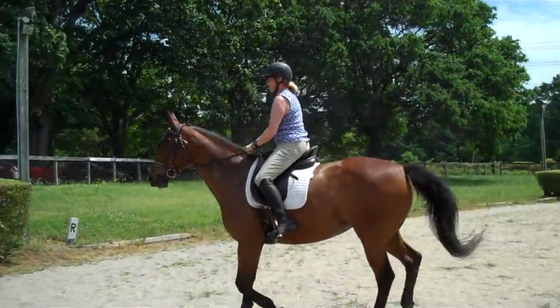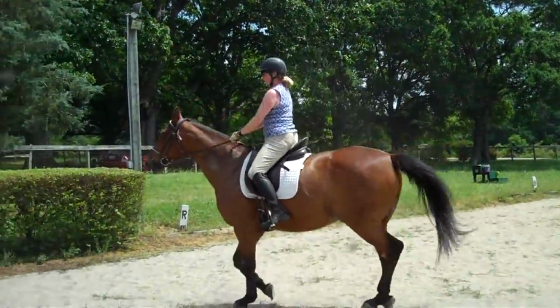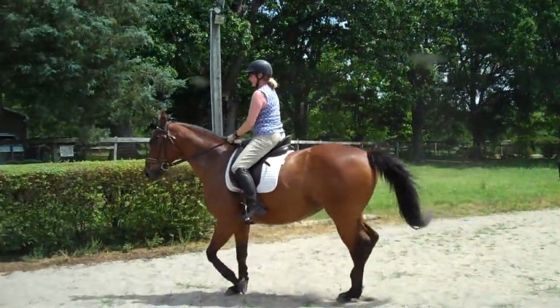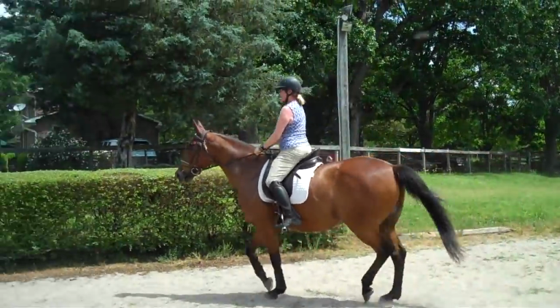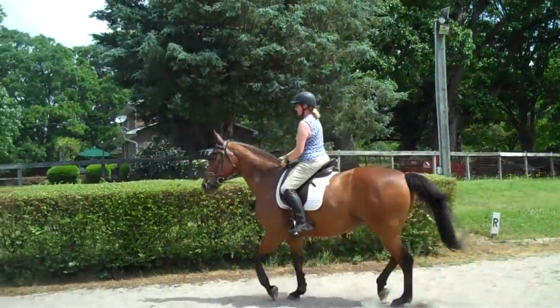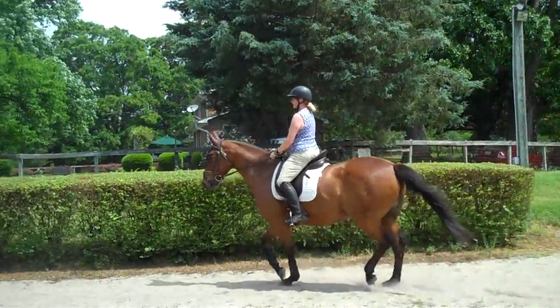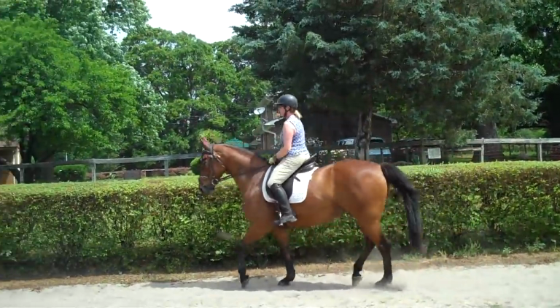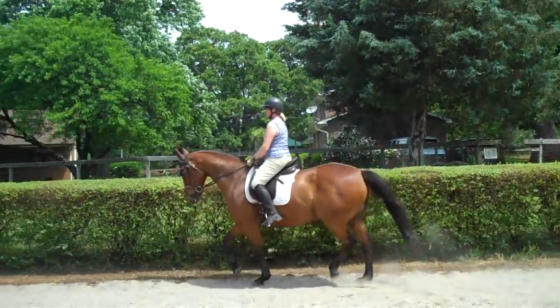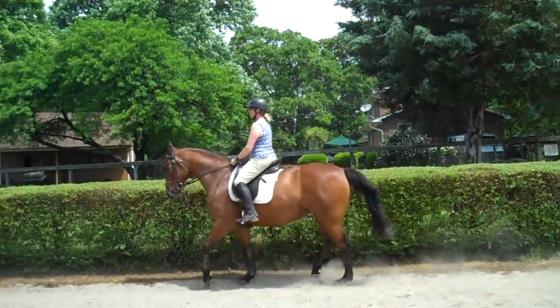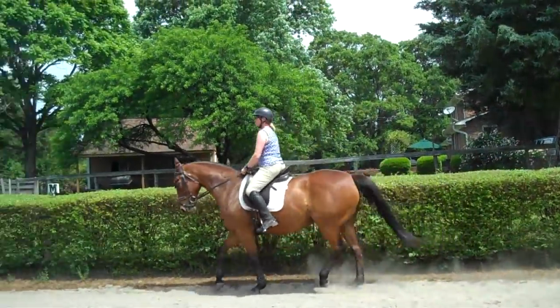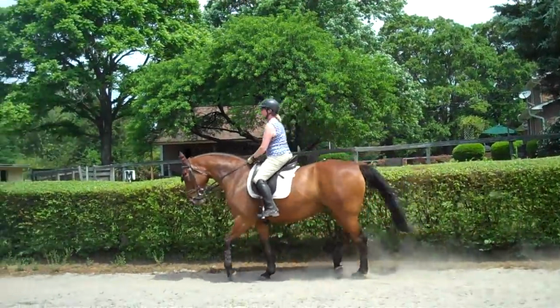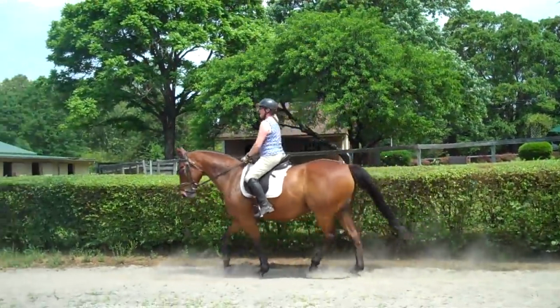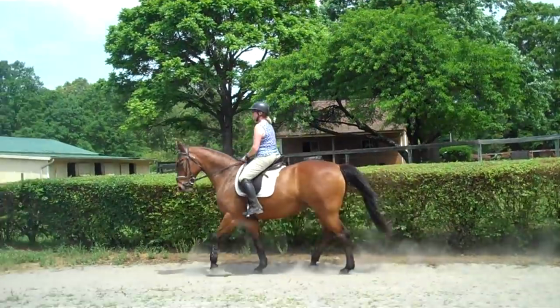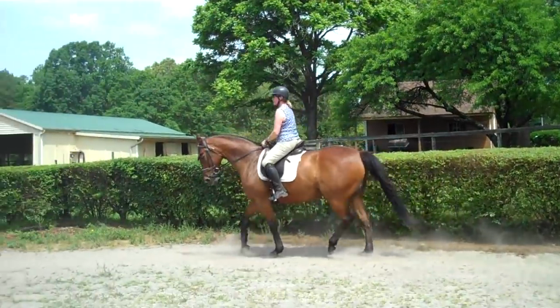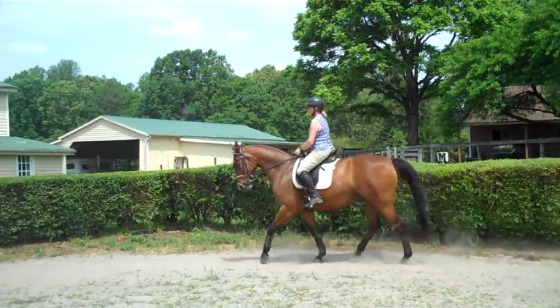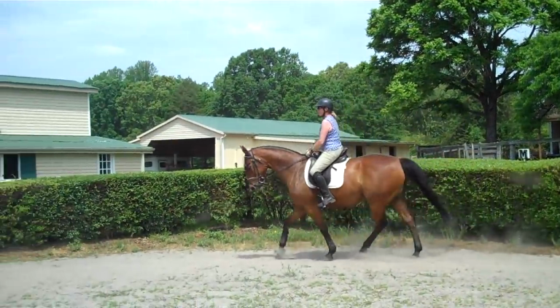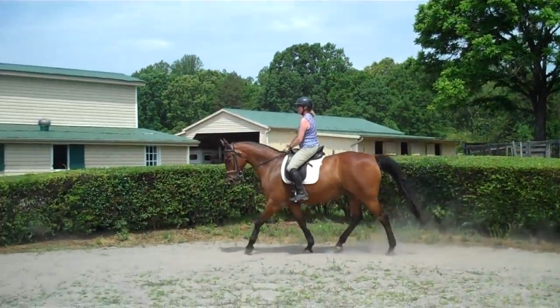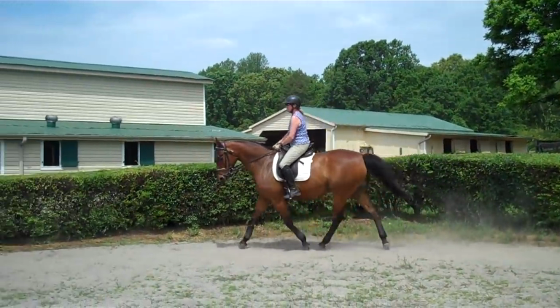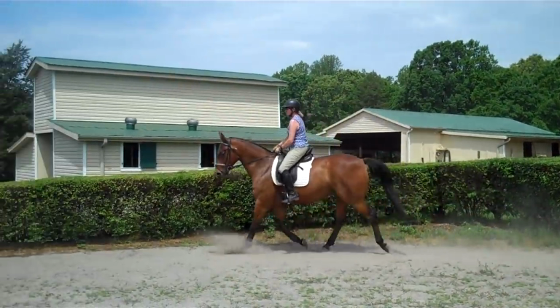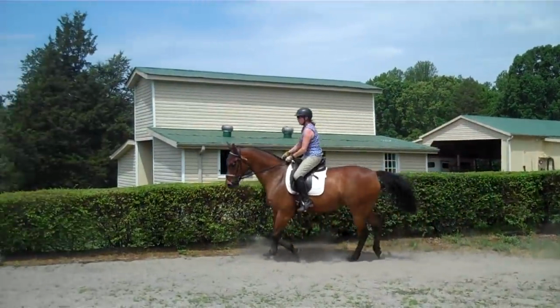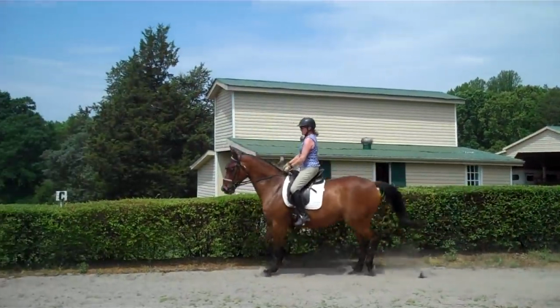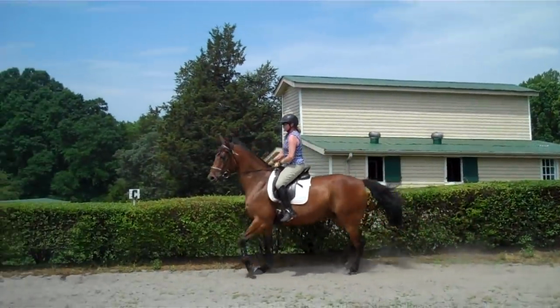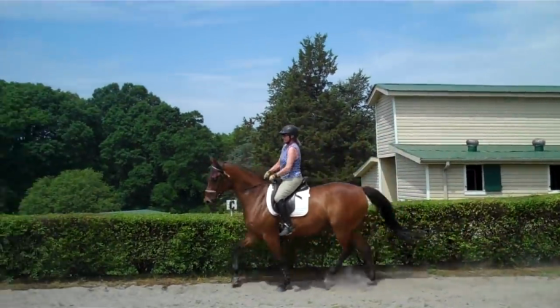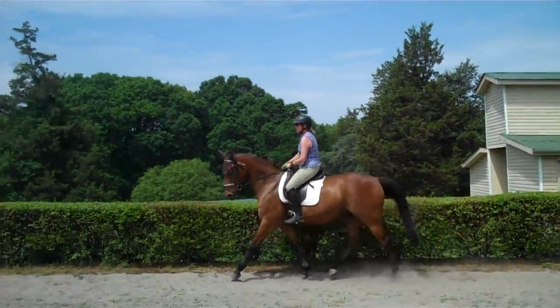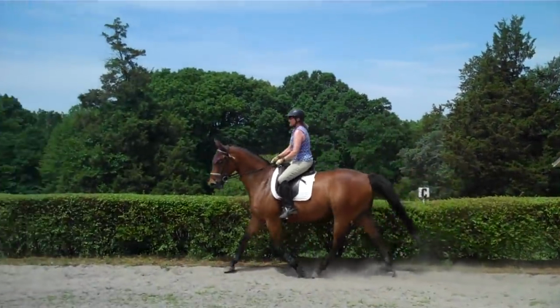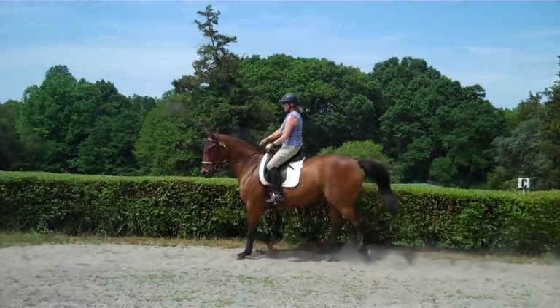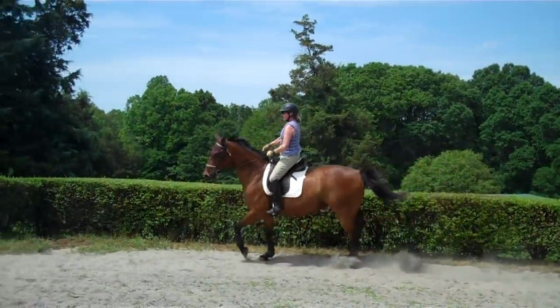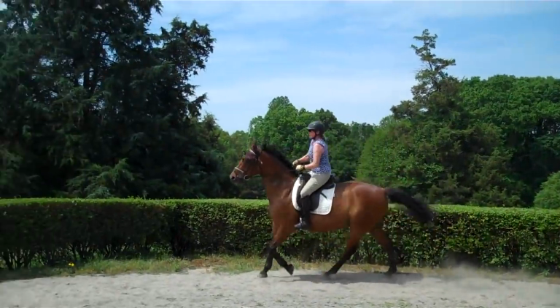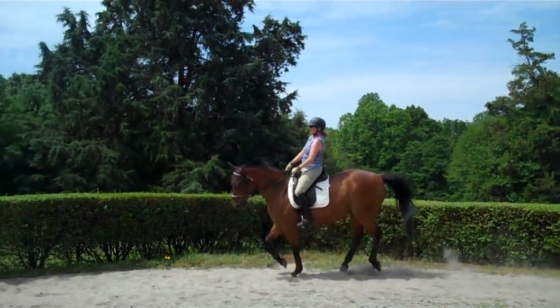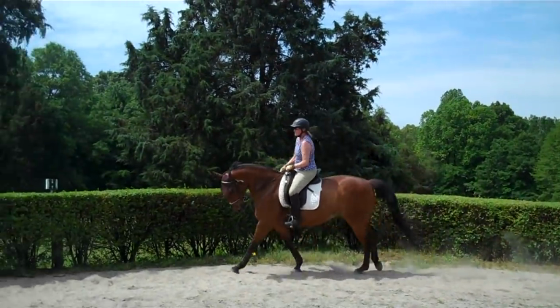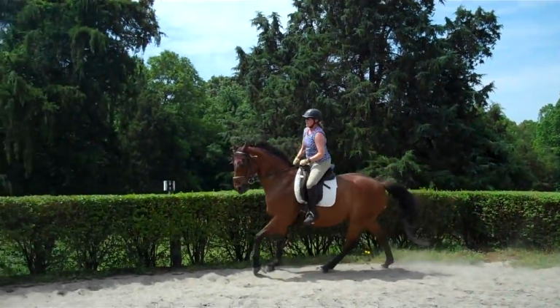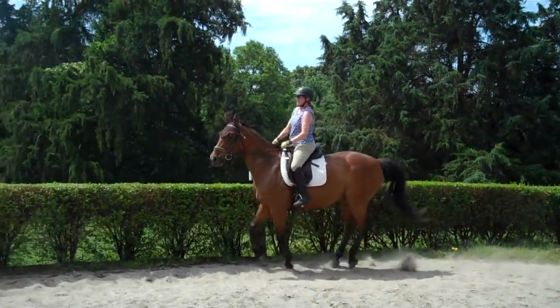It's a really big change for a horse because she was going on a loose rein, and it was the only way we could ride her for years because she had some issues. She was a very complicated, hot, nervous horse. It doesn't really look like it now though. Very nice.